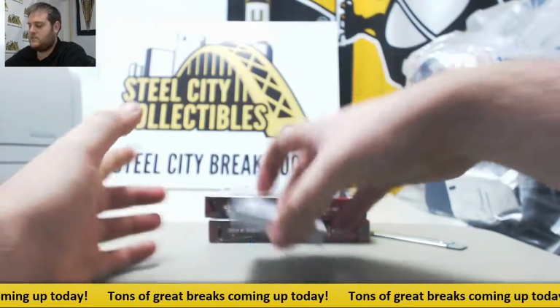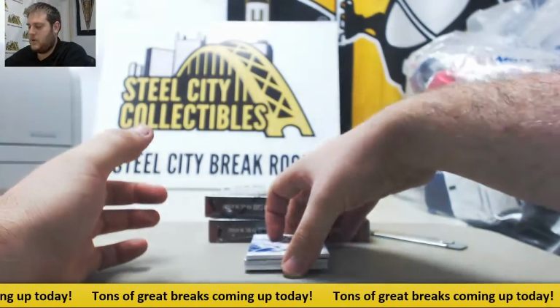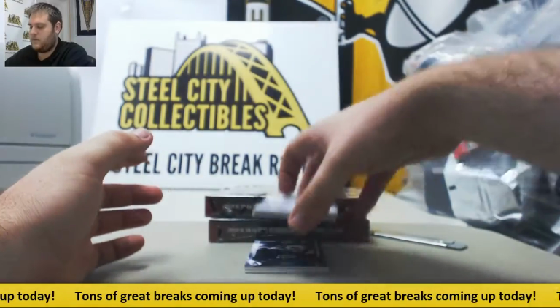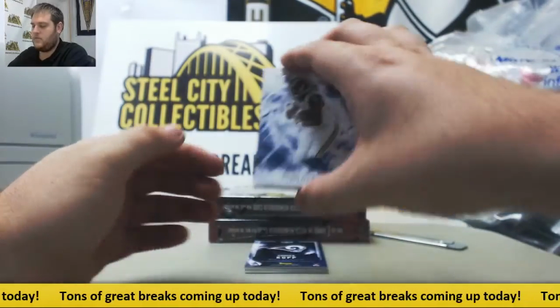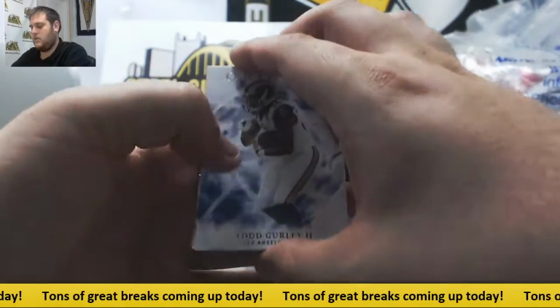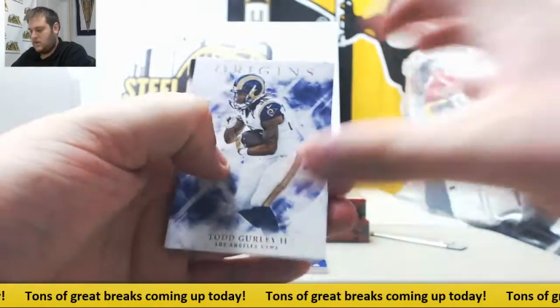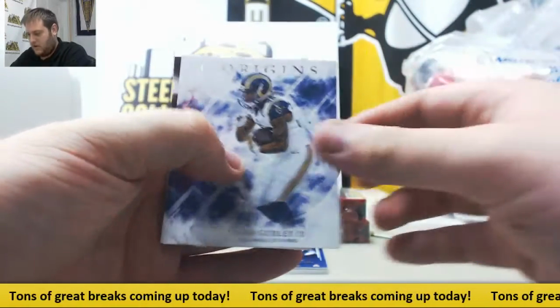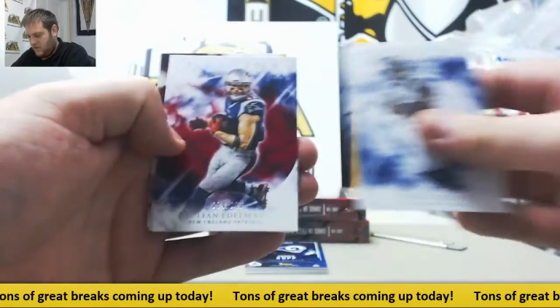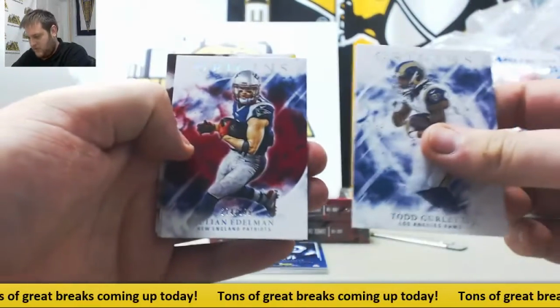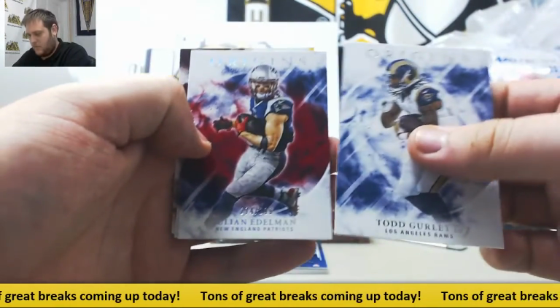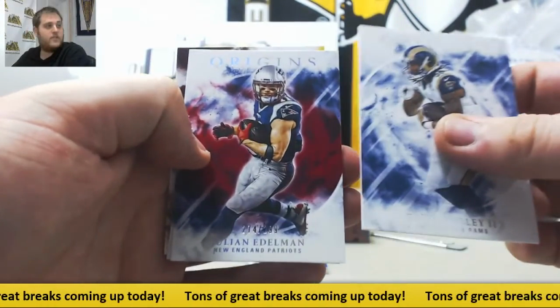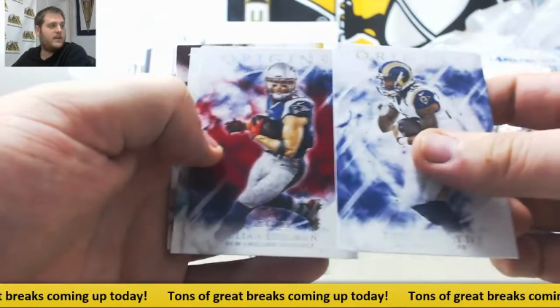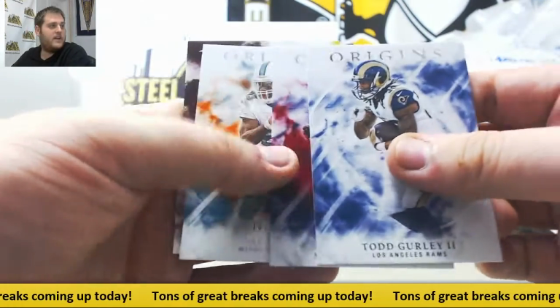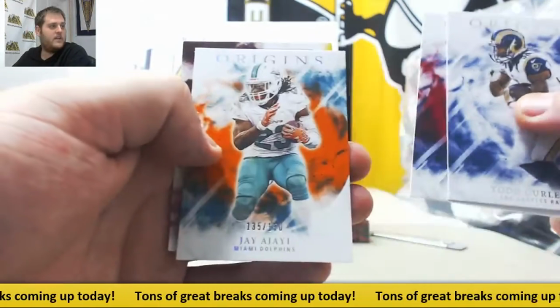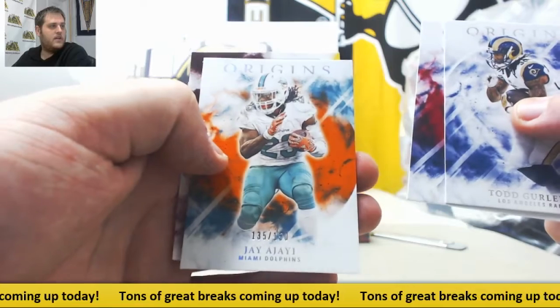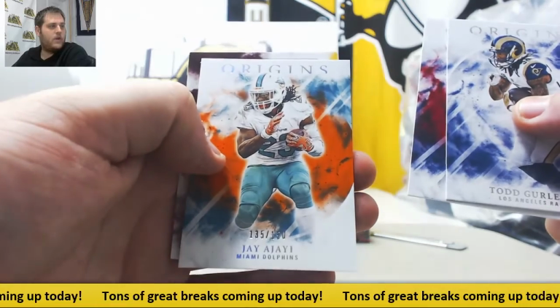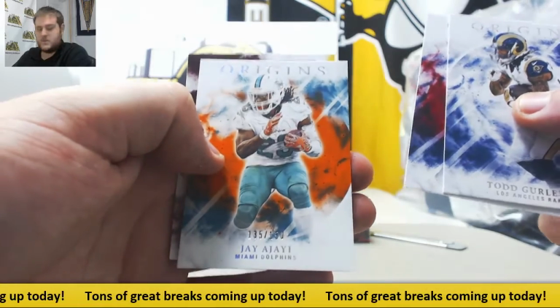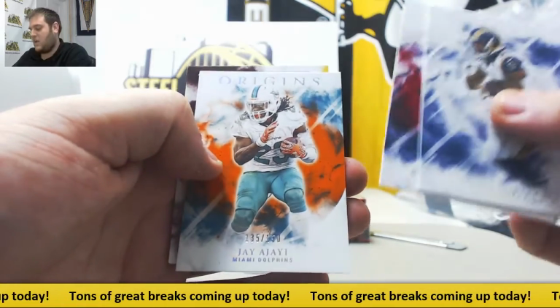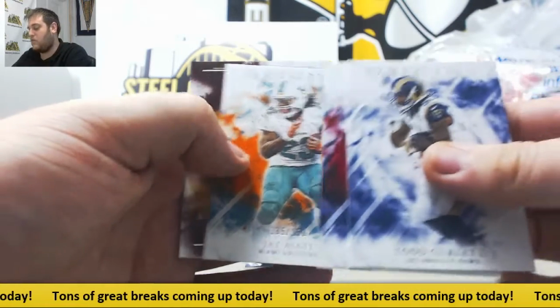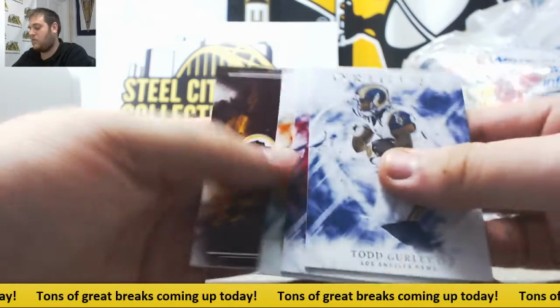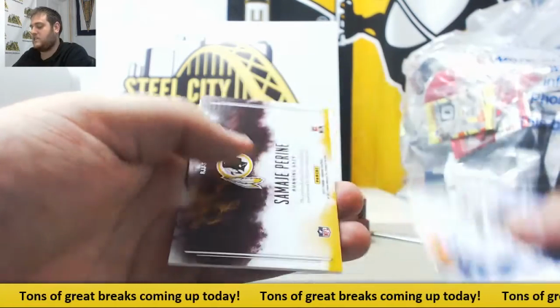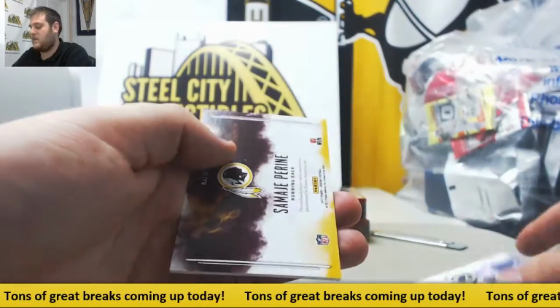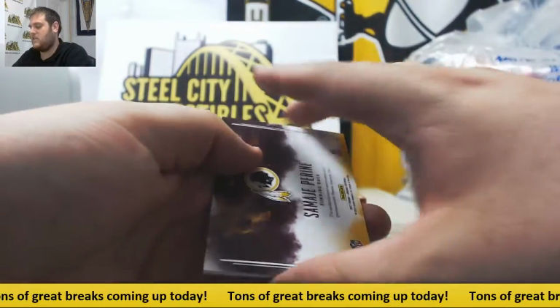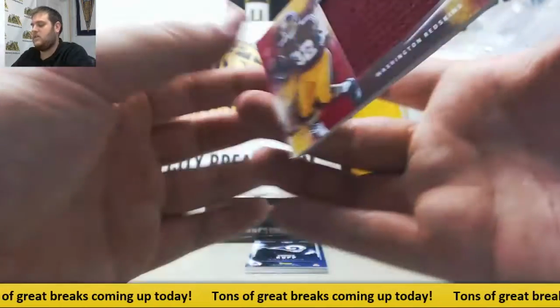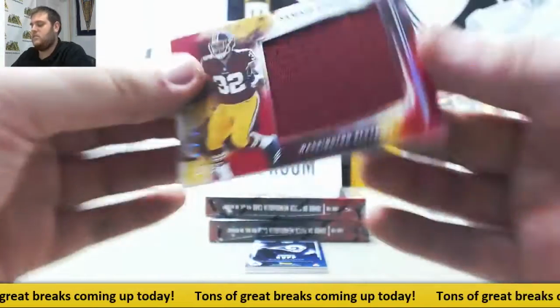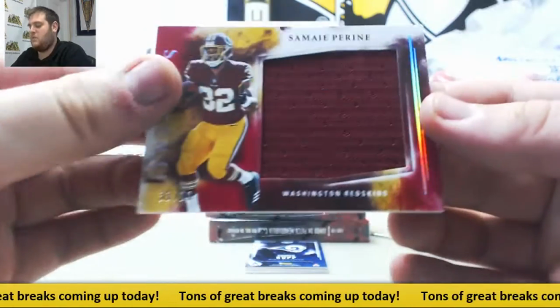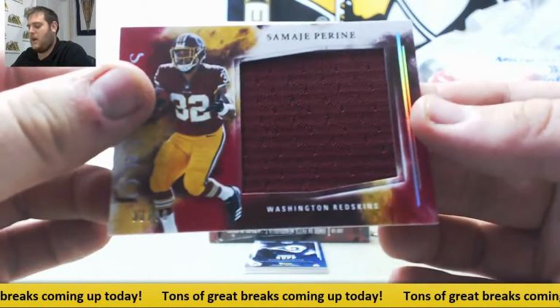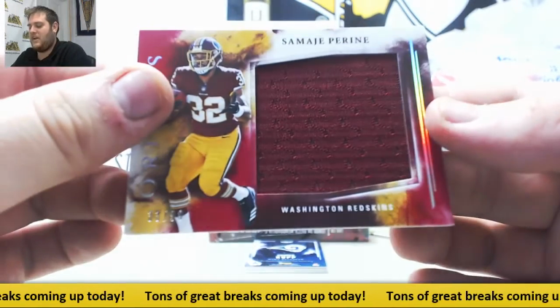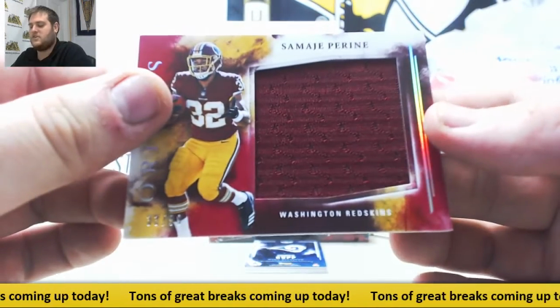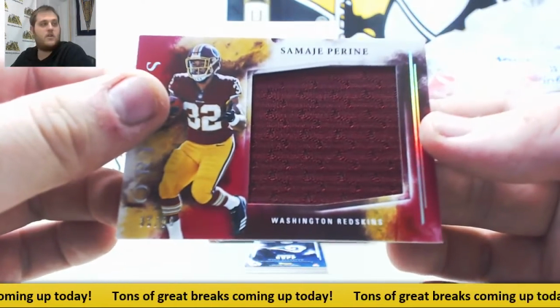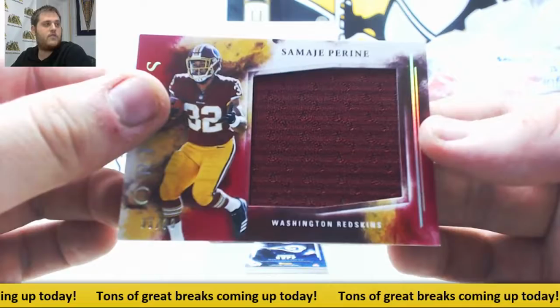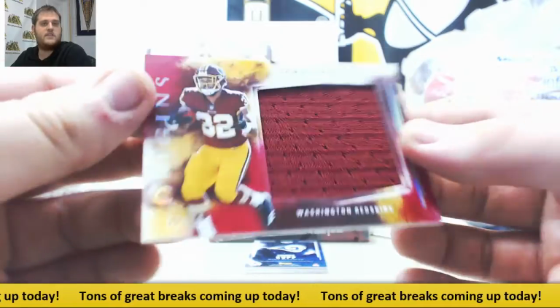Let's see what we got. Todd Gurley, Edelman out of /299. We got Ajayi out of /150 — looked really good last night. Ryan out of /99, jersey card for the Redskins.